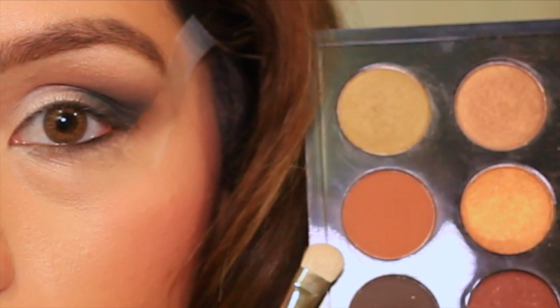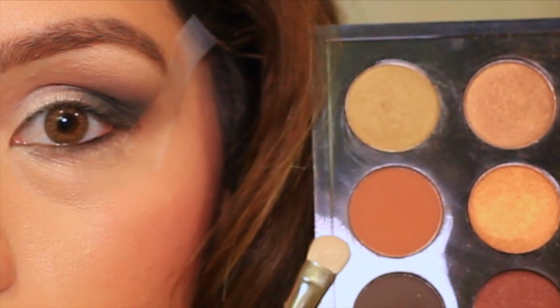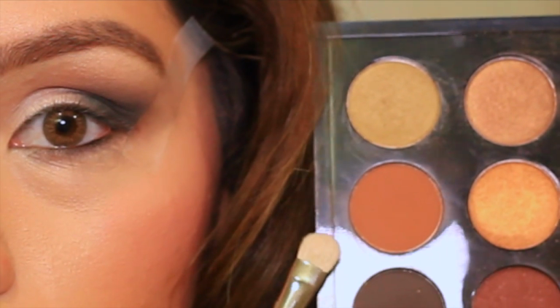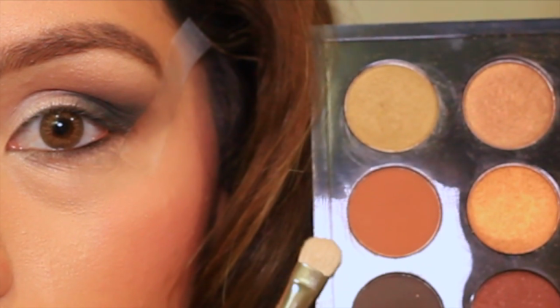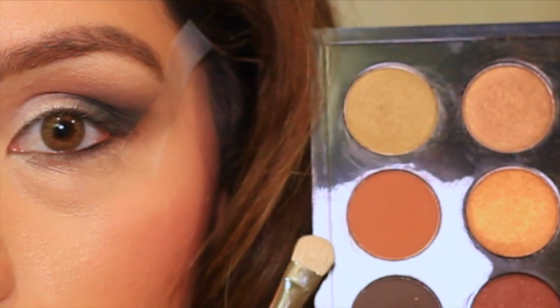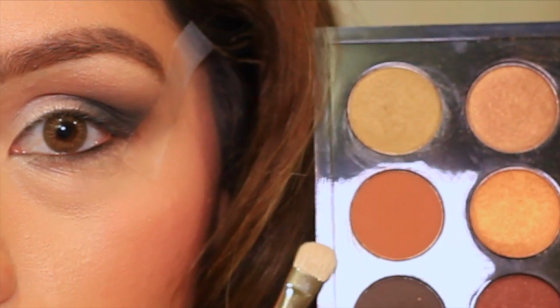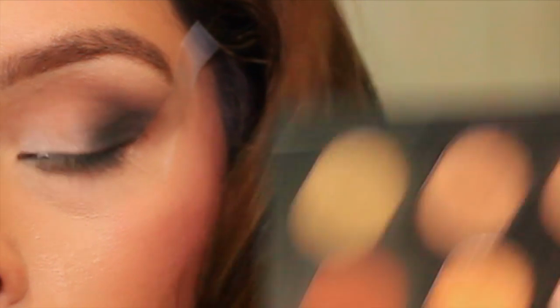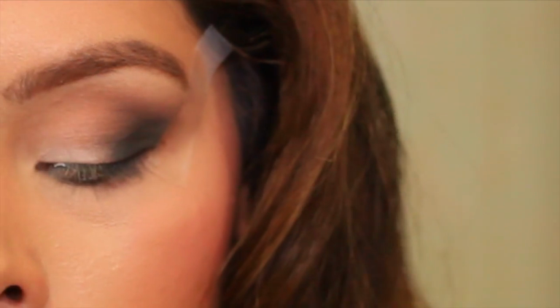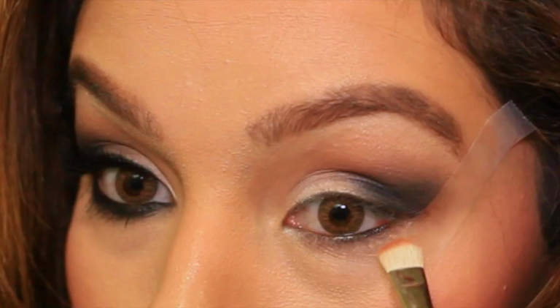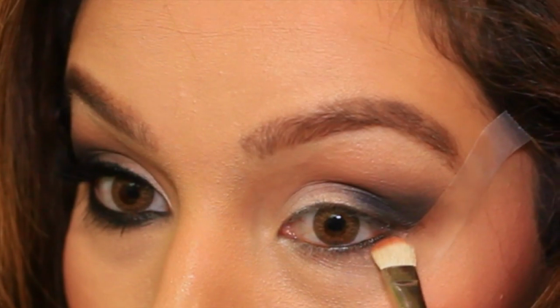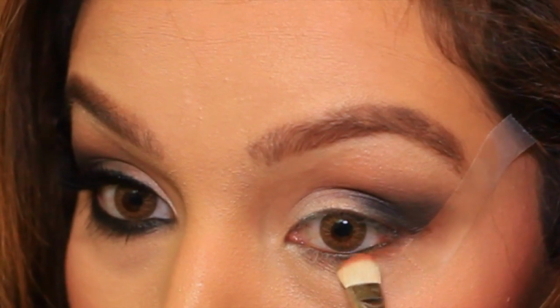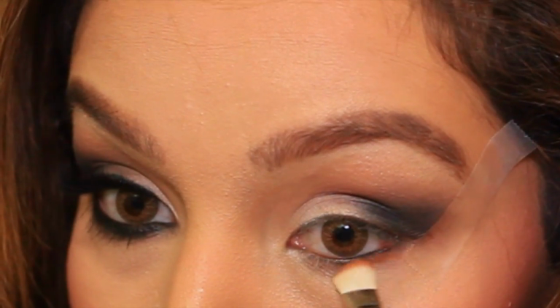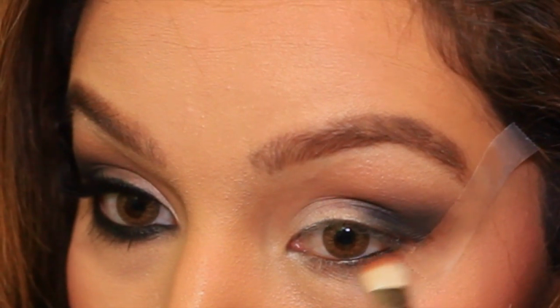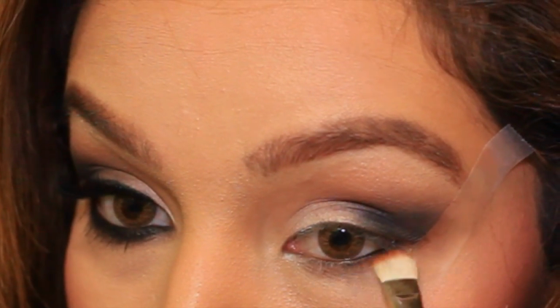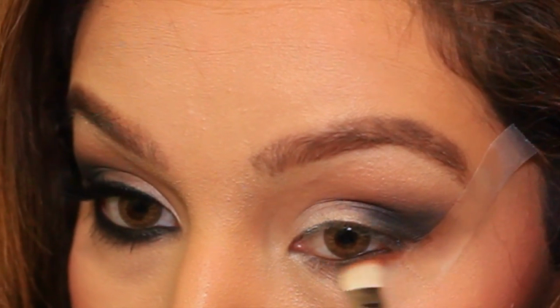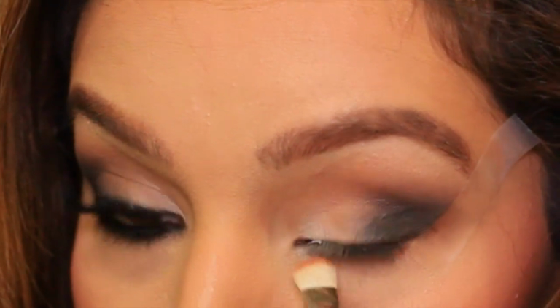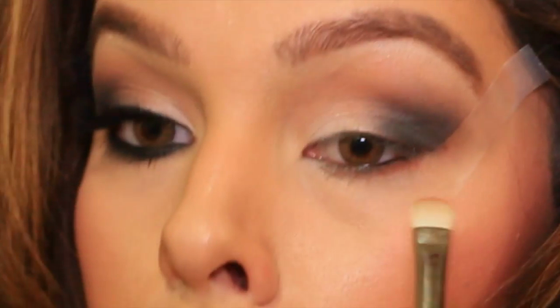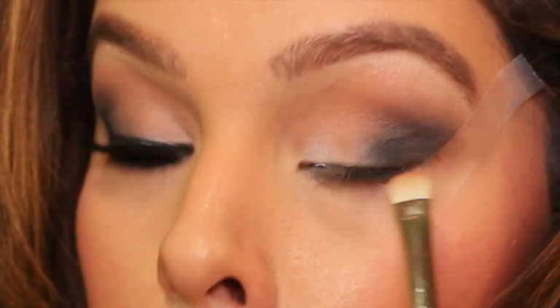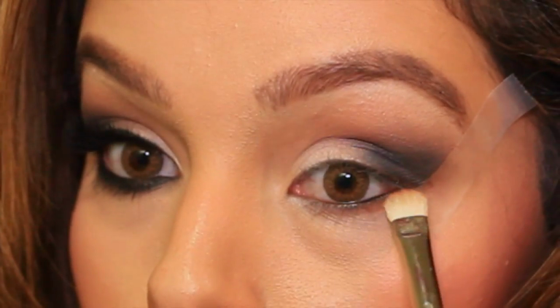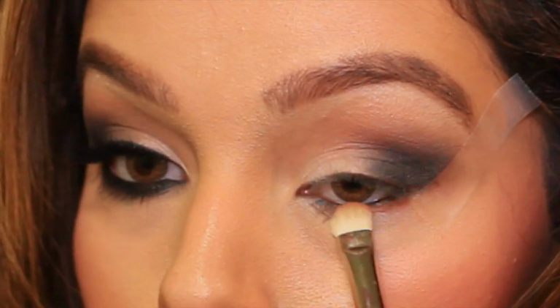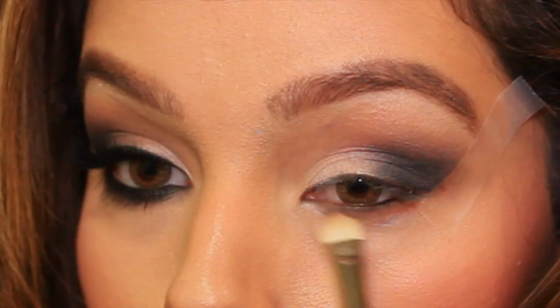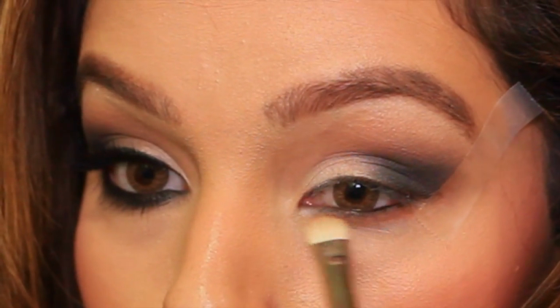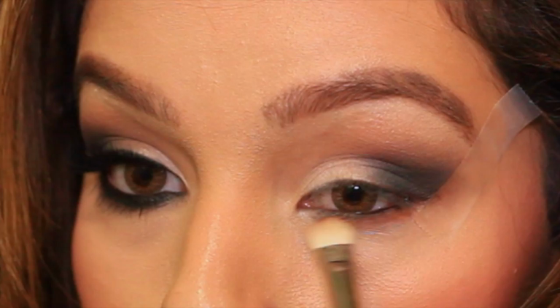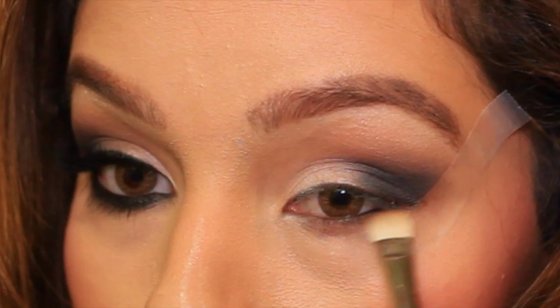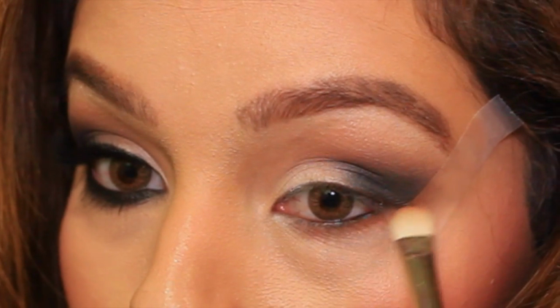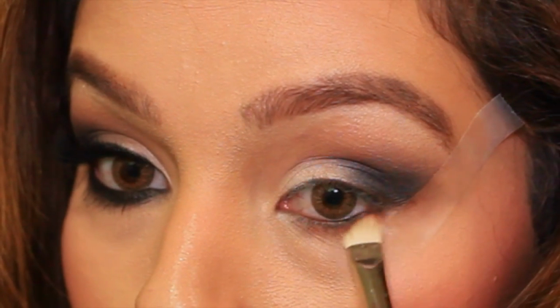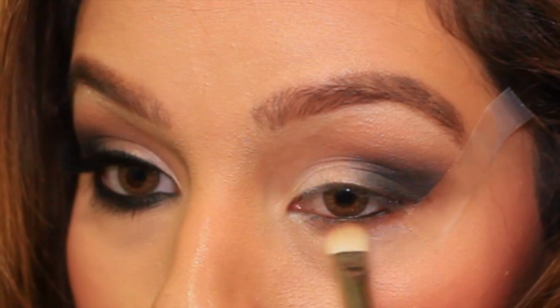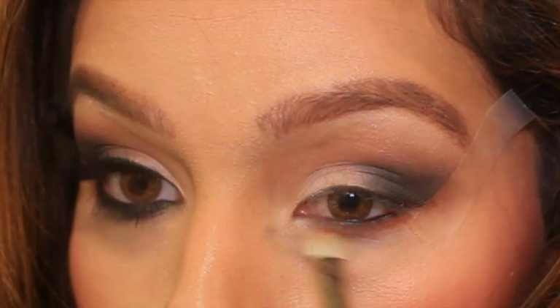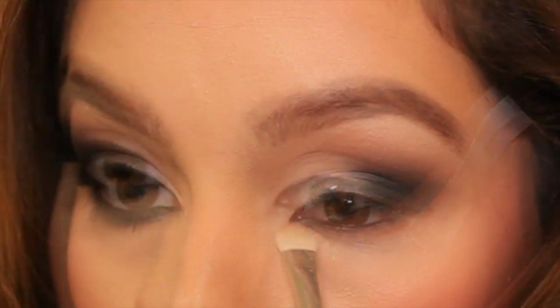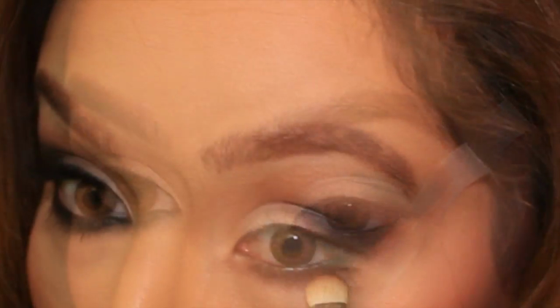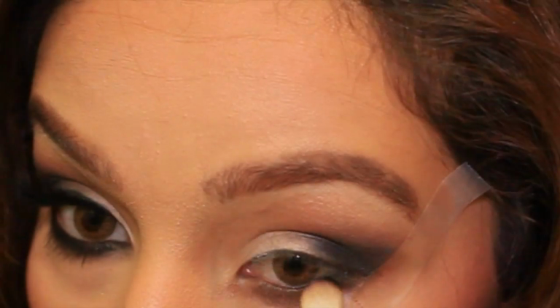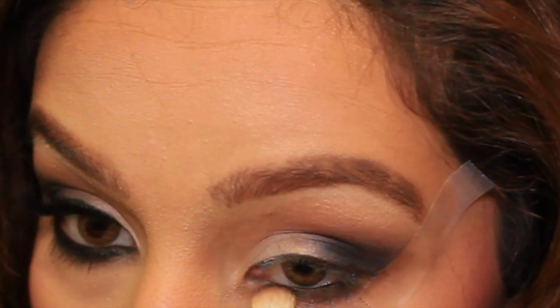Next, take that same transition shade you used in your crease and put that on your lower lash line. I'm just smoking that out and then adding a little bit of black over top of that.